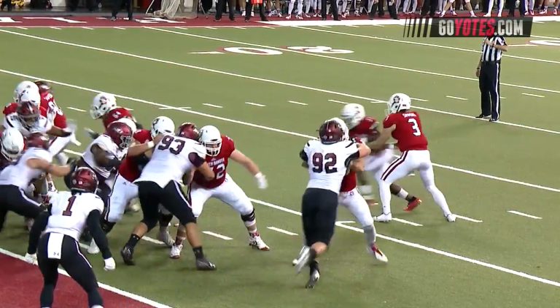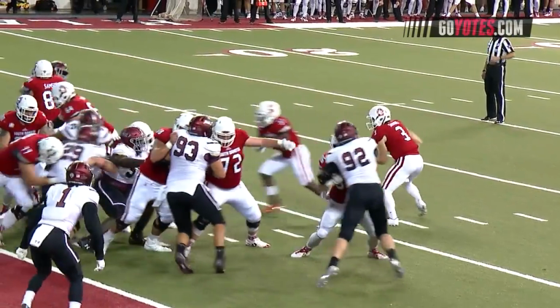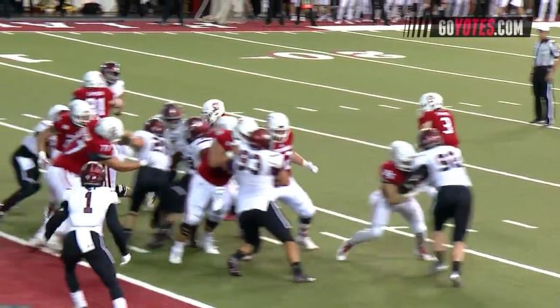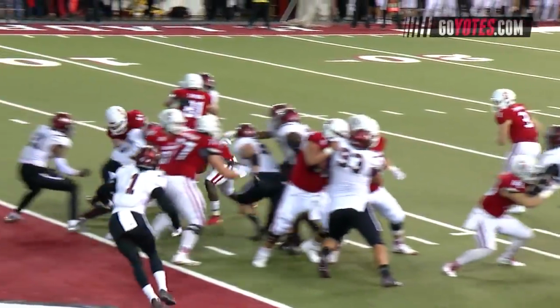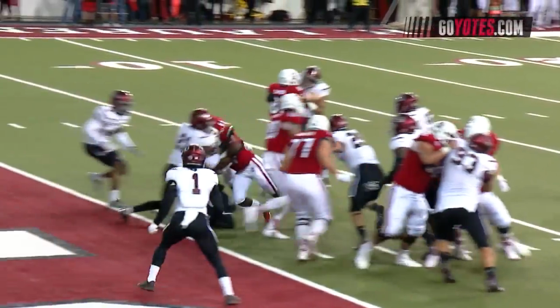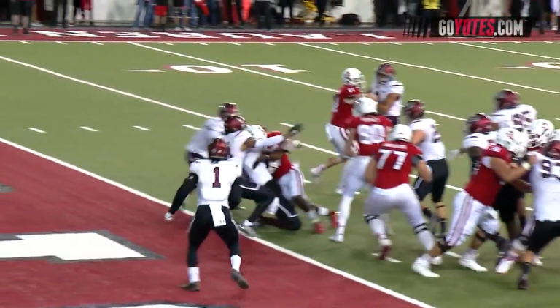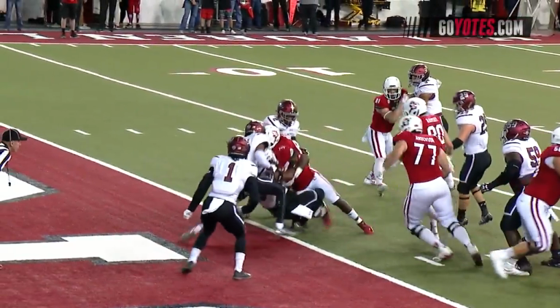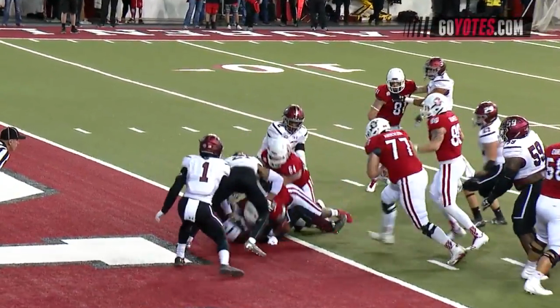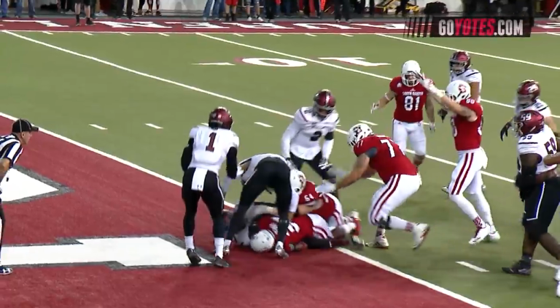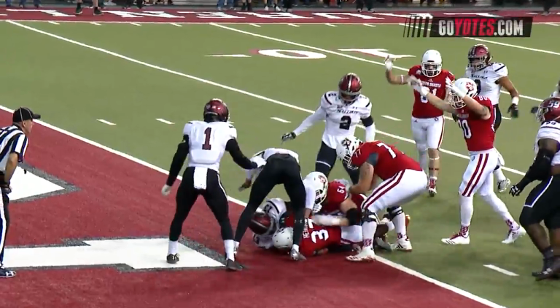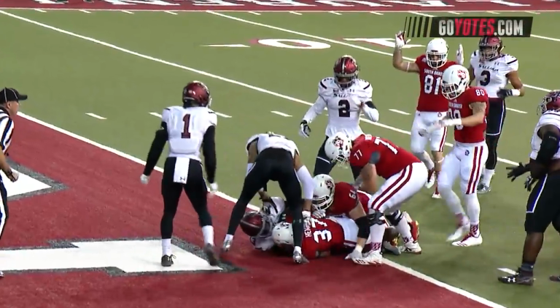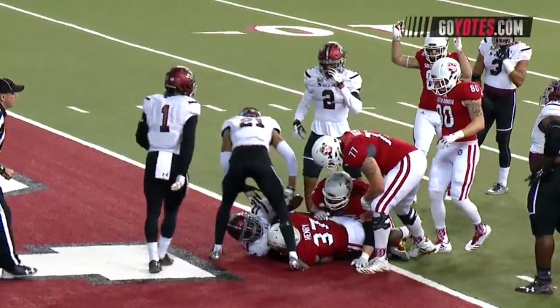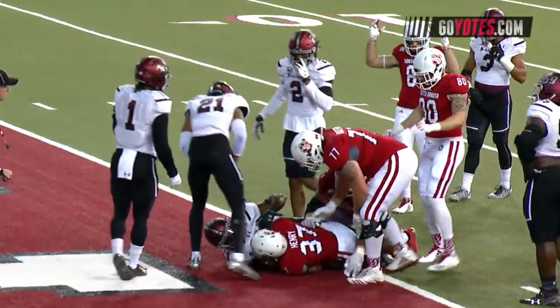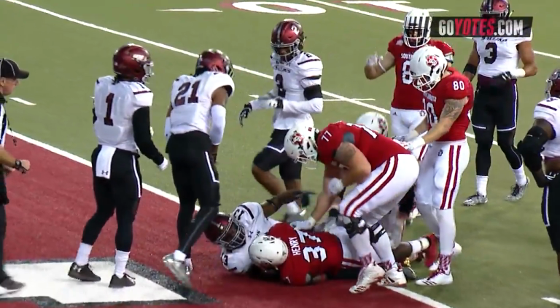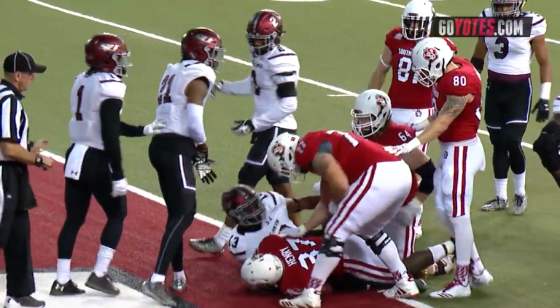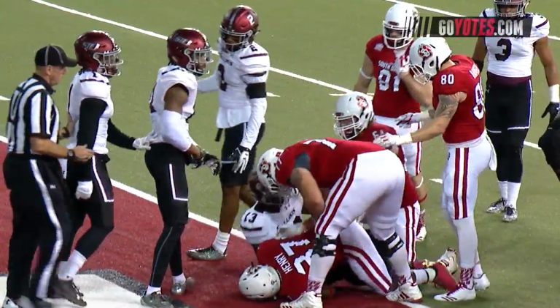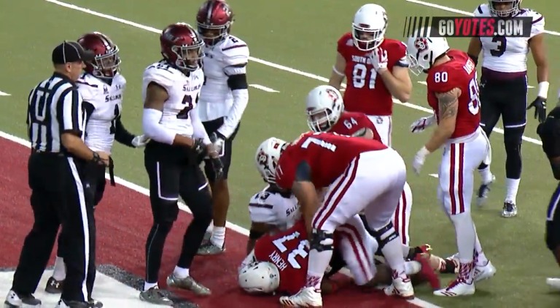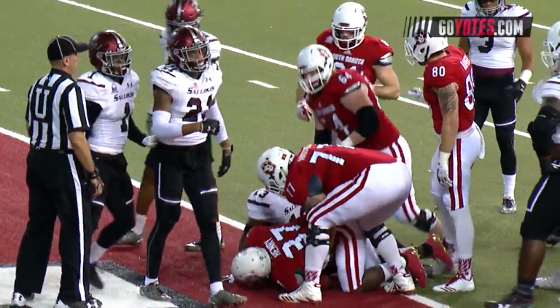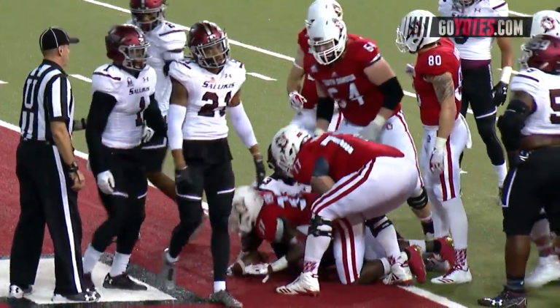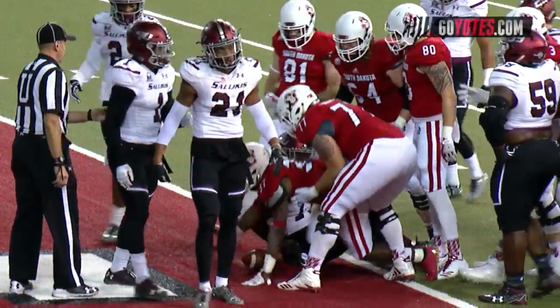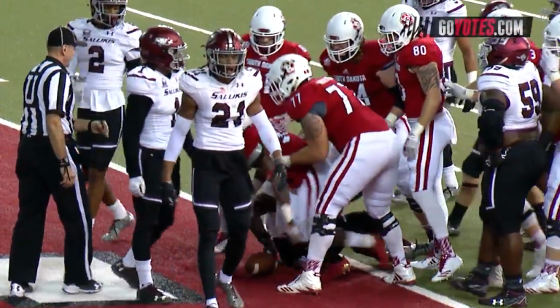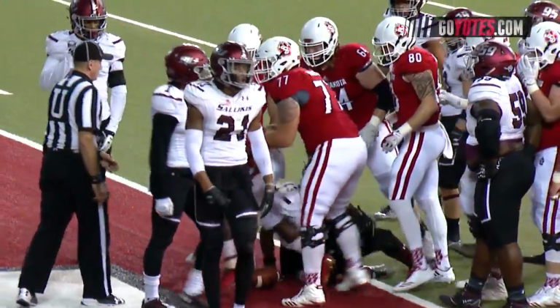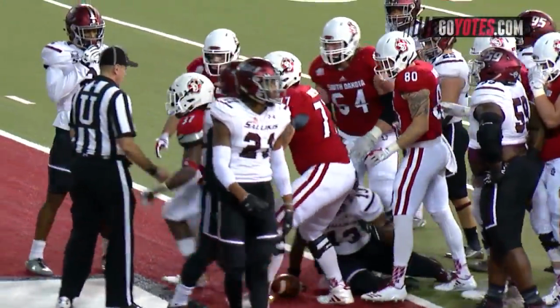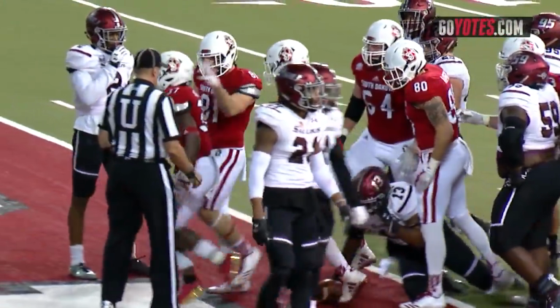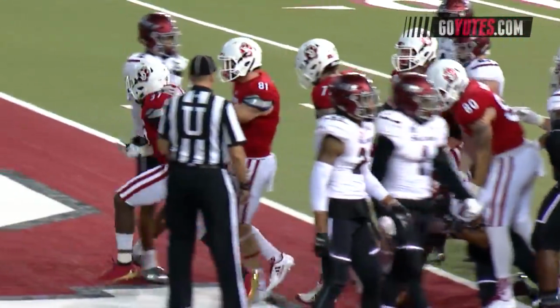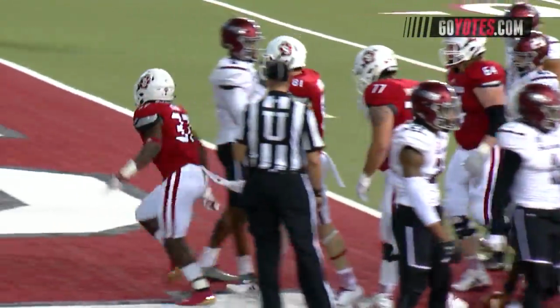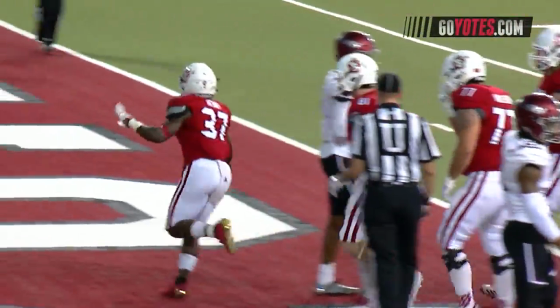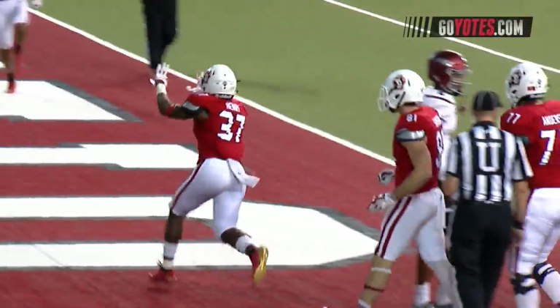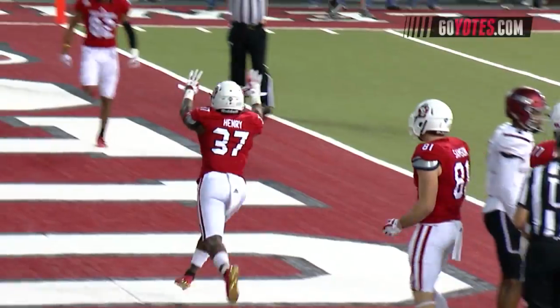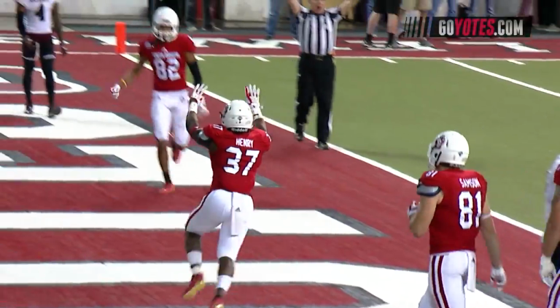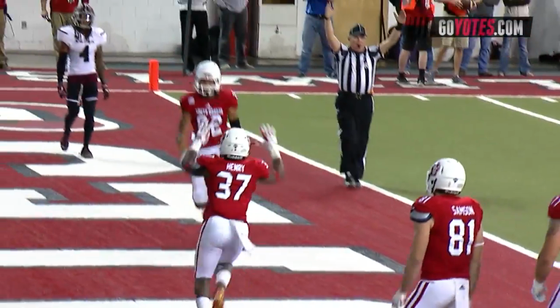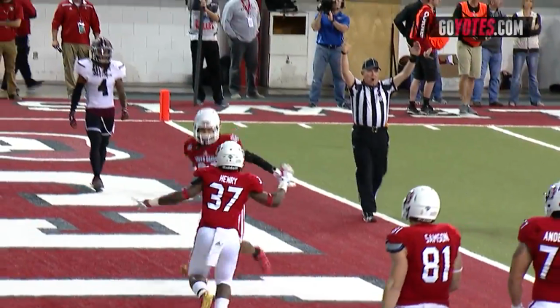Simmons hands off to Kai Henry. Puts his head down! Touchdown South Dakota! Kai Henry from one yard out.